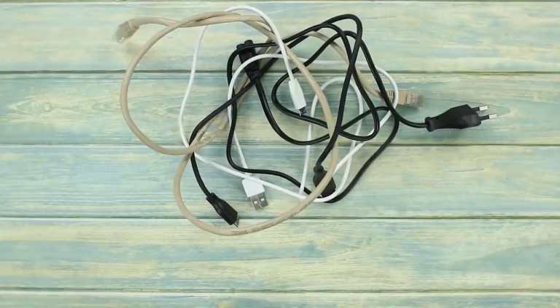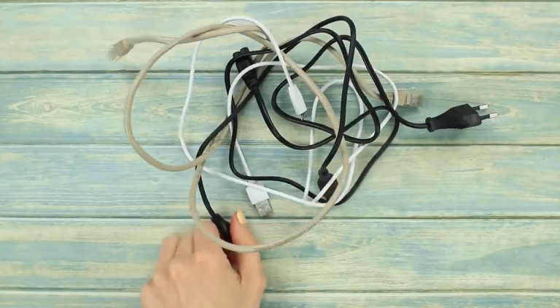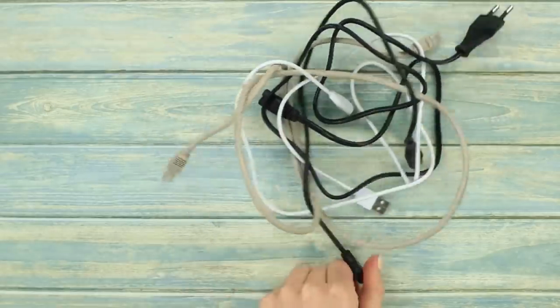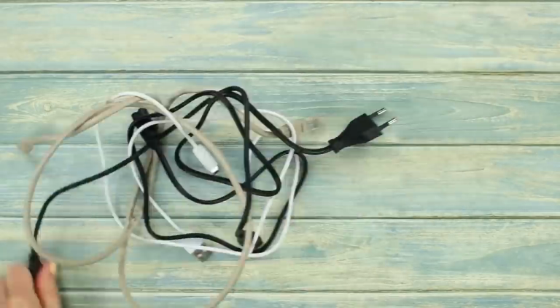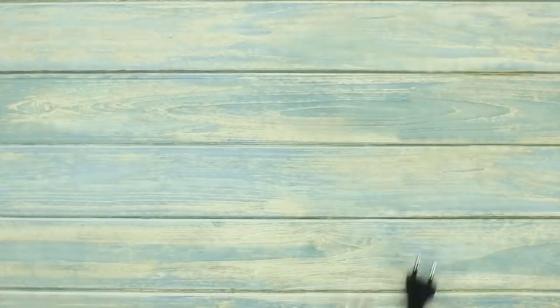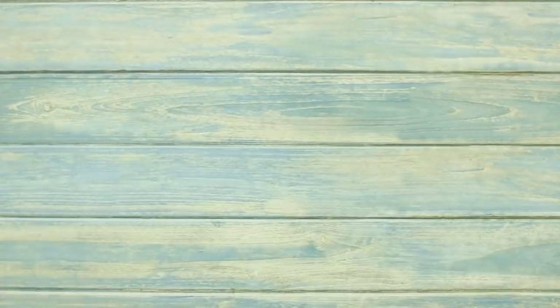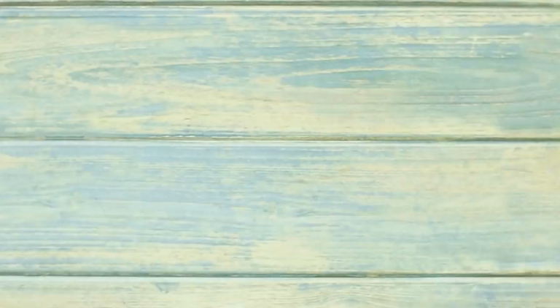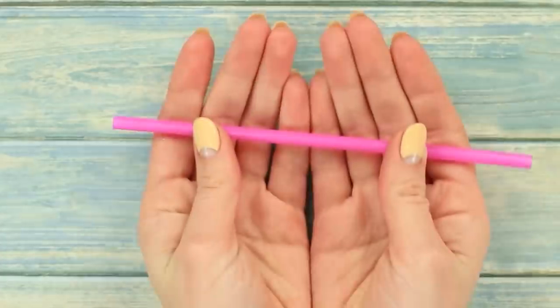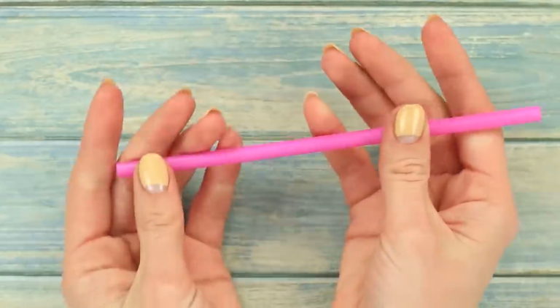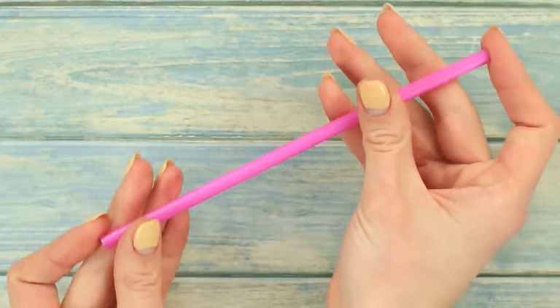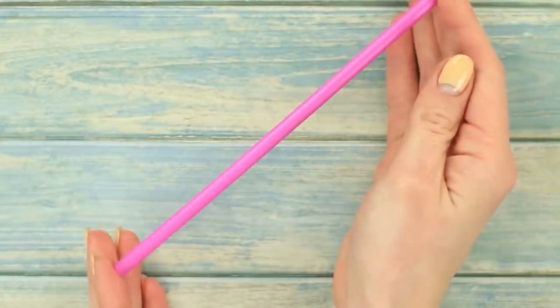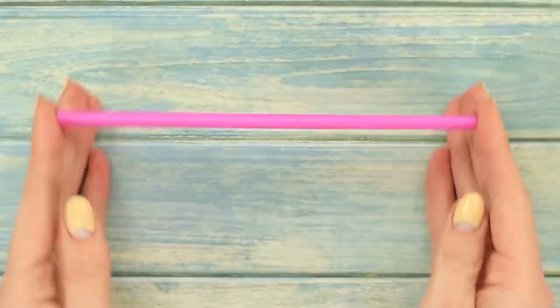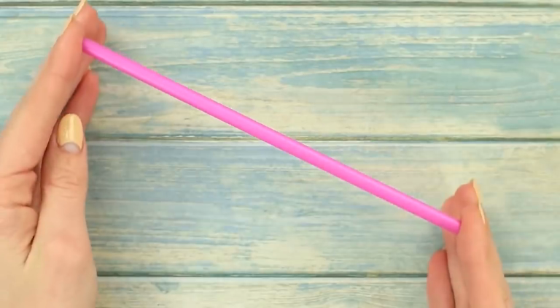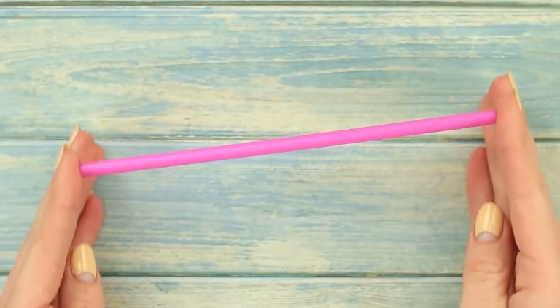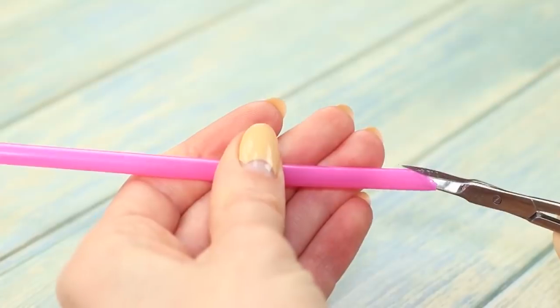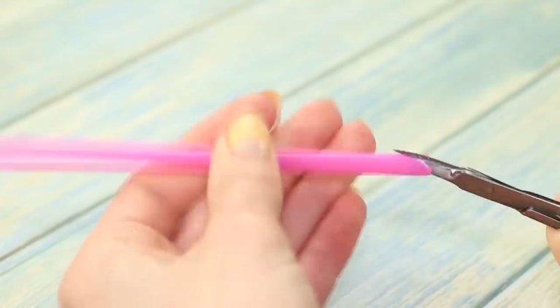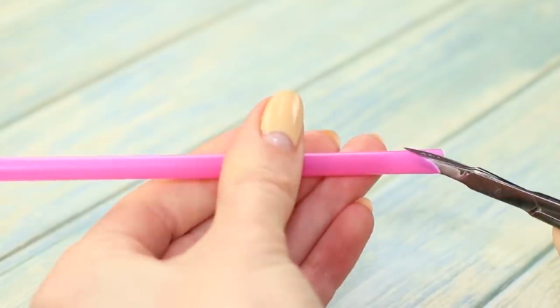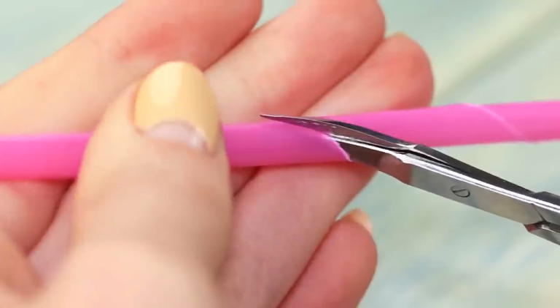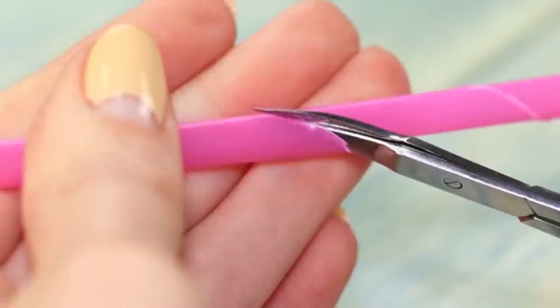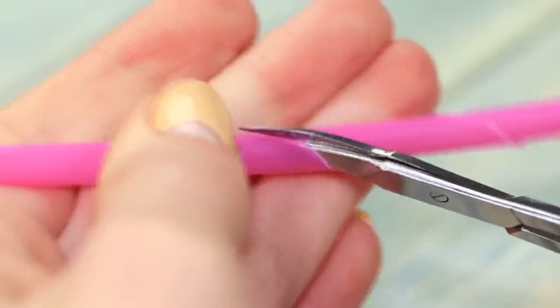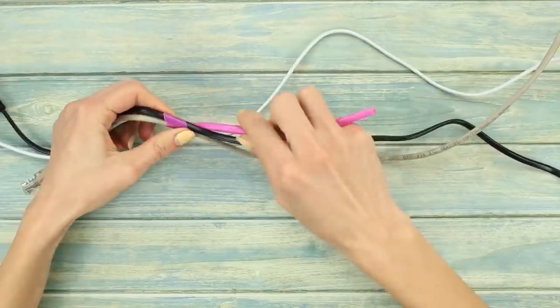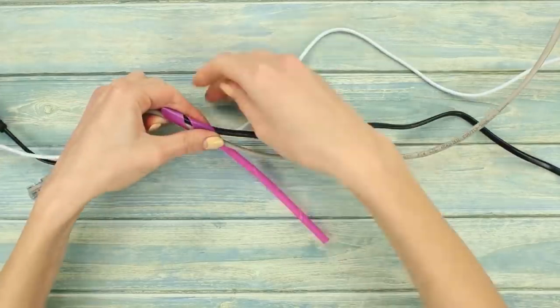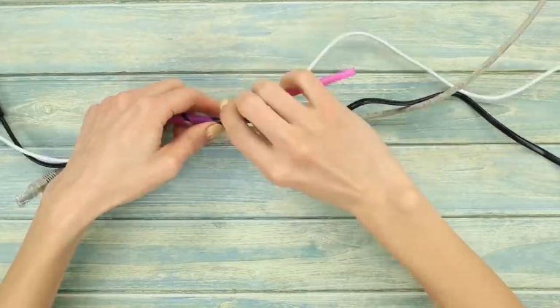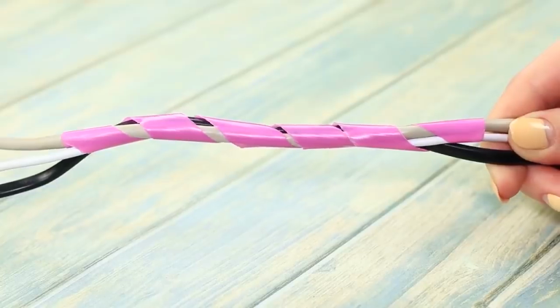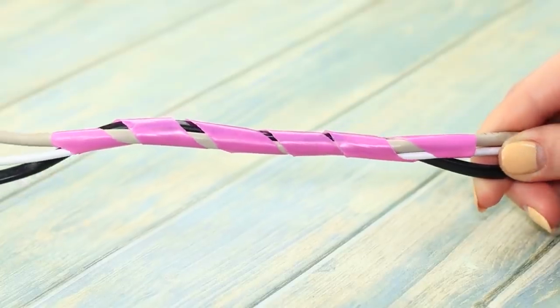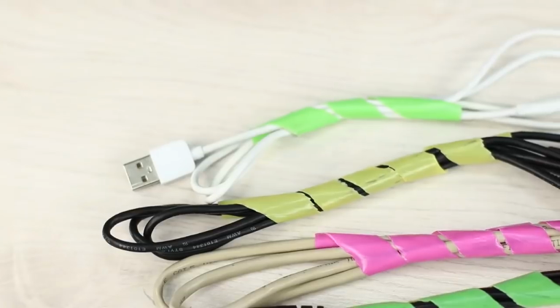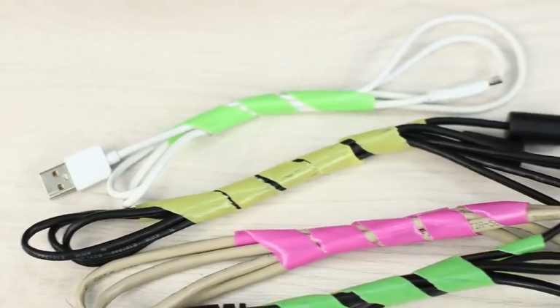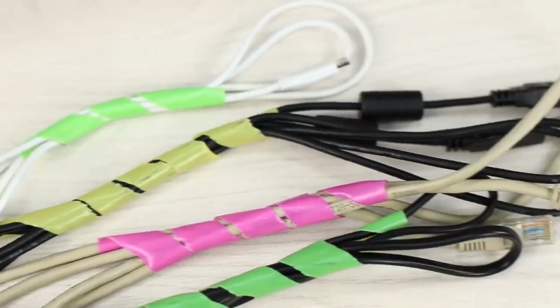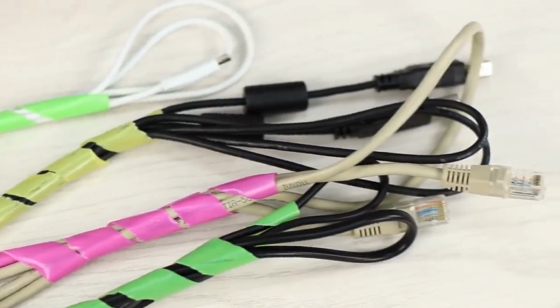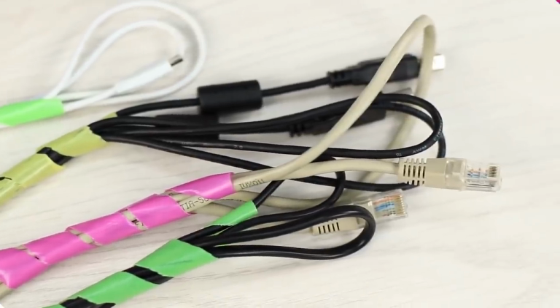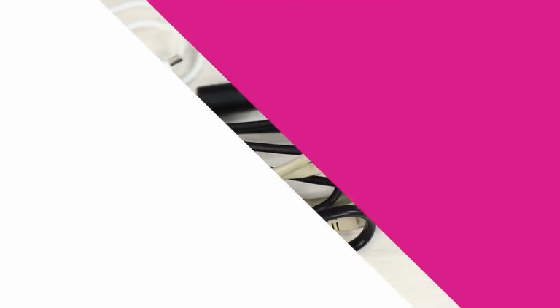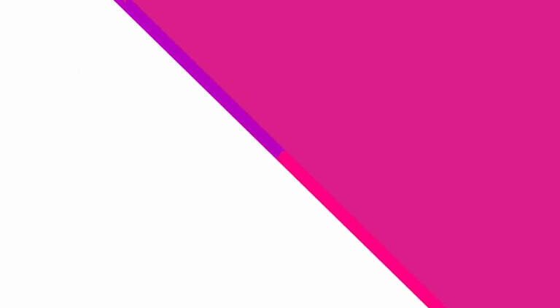Constantly tangled wires? Does this sound familiar? We have a simple solution! Get a plastic straw and cut it along a spiral path. Wrap the straw around the wire and that's it — now your wires will be neatly packed.